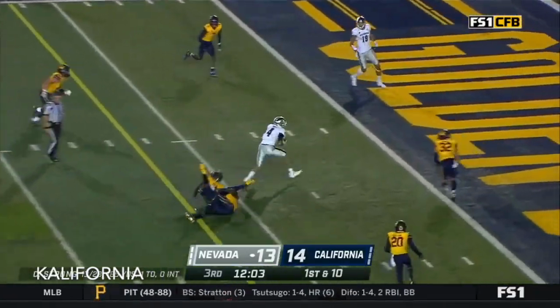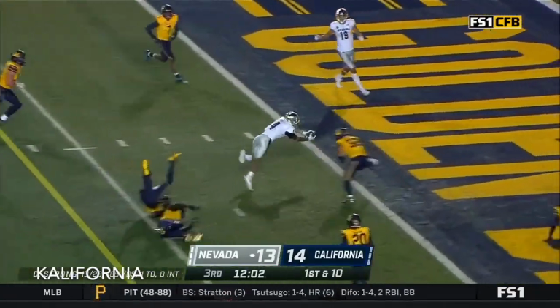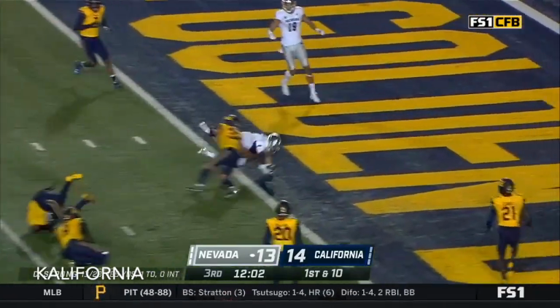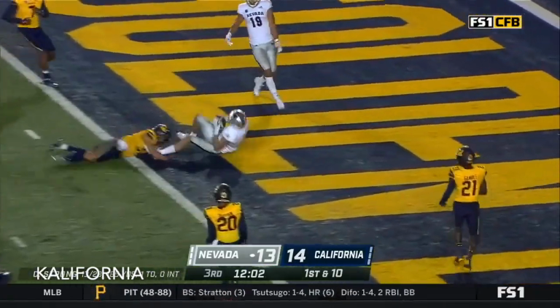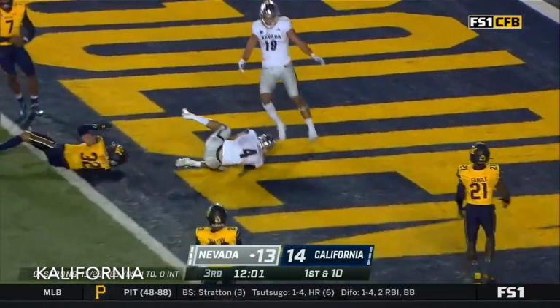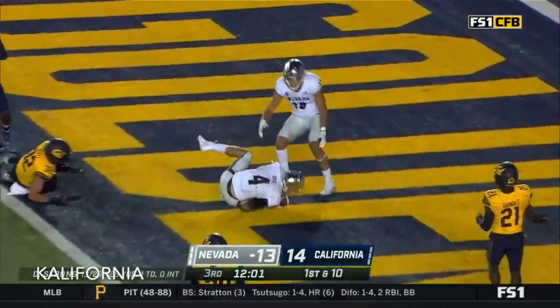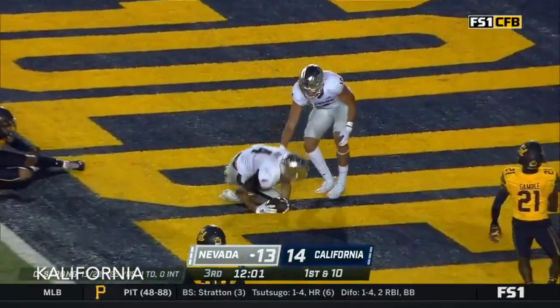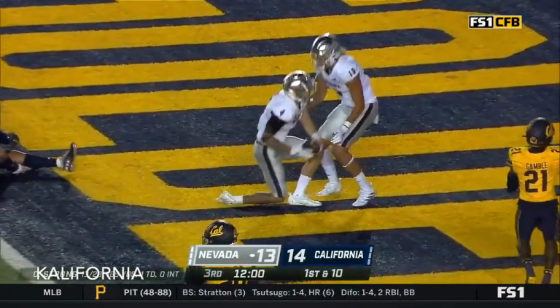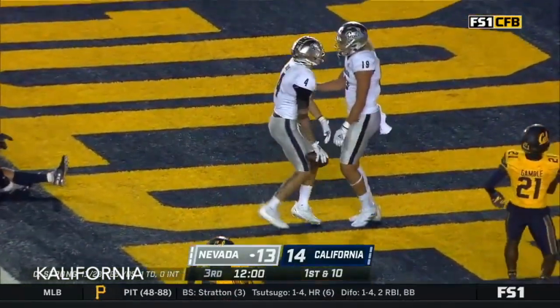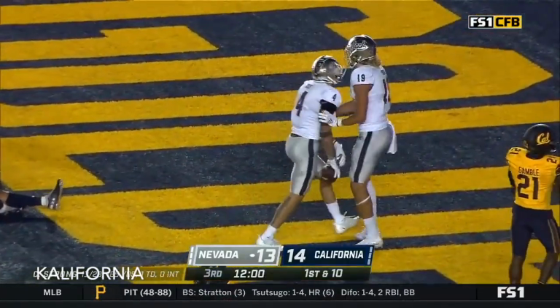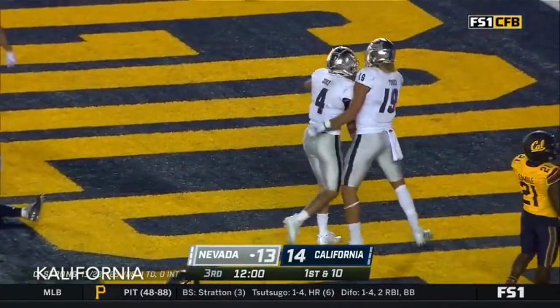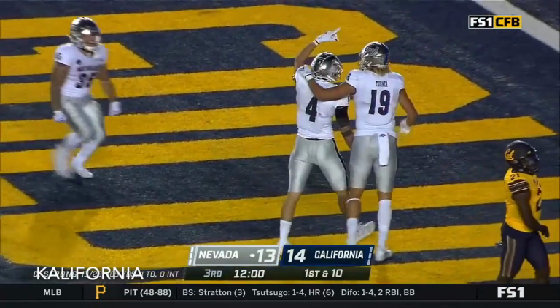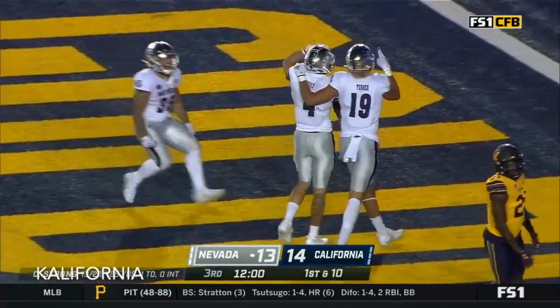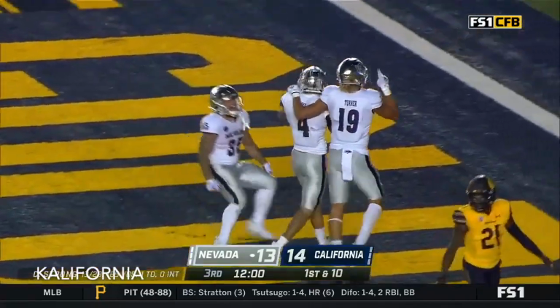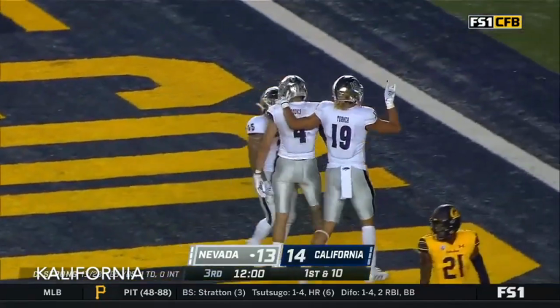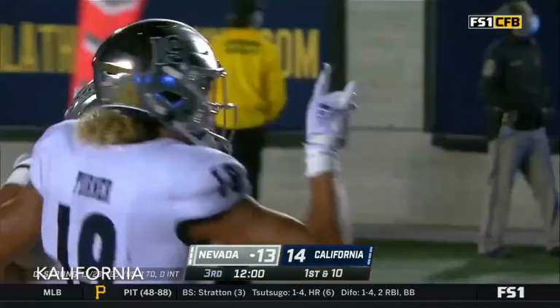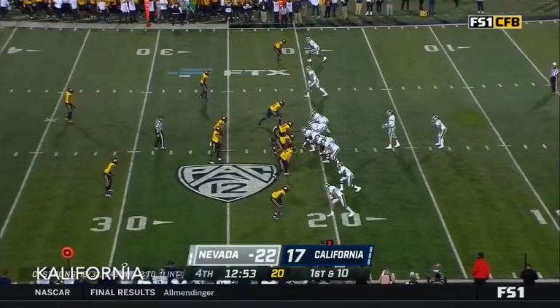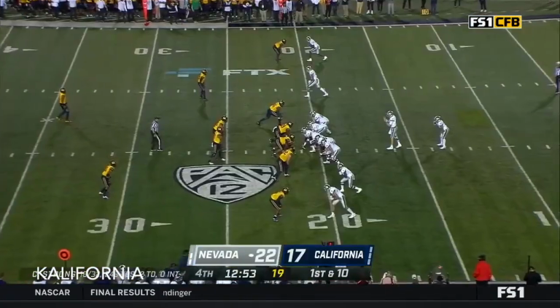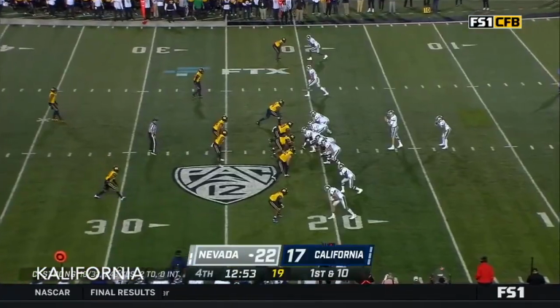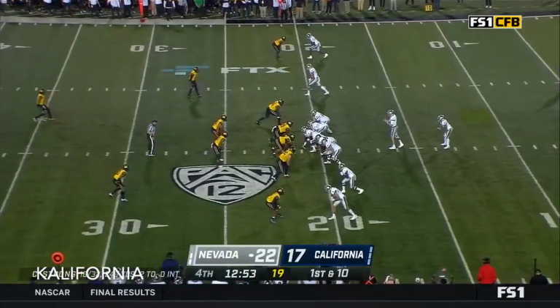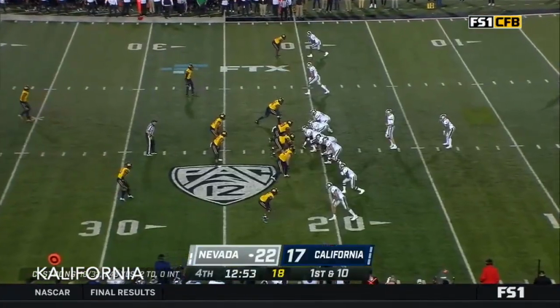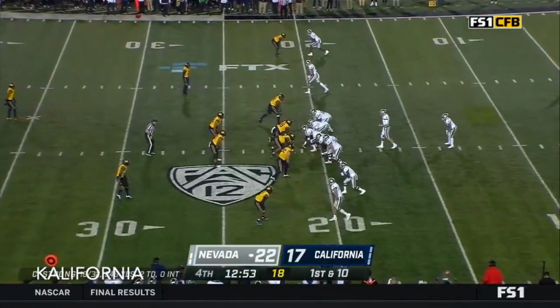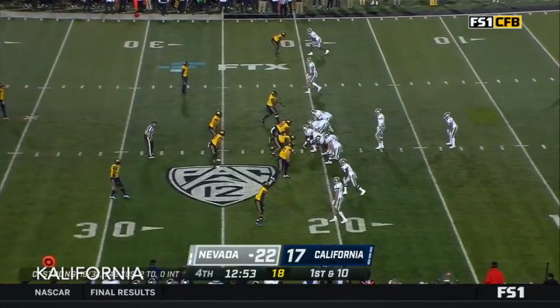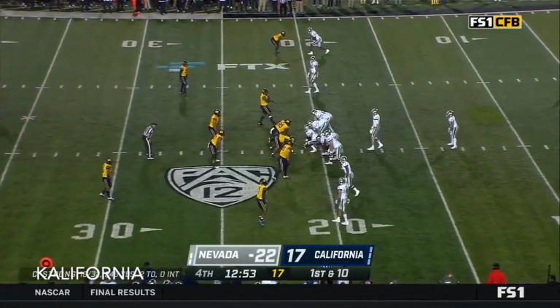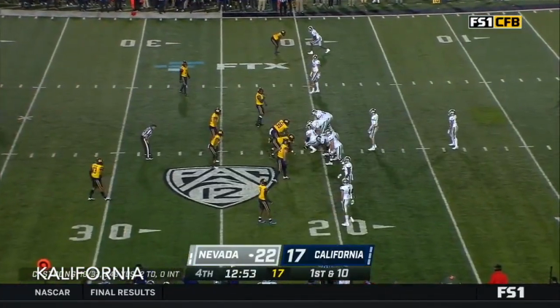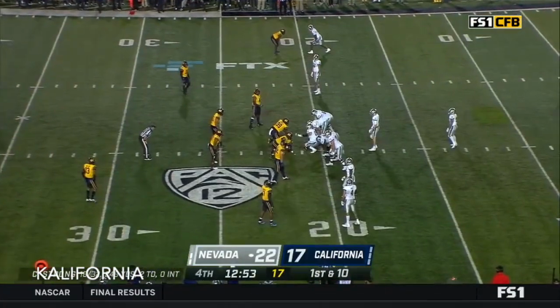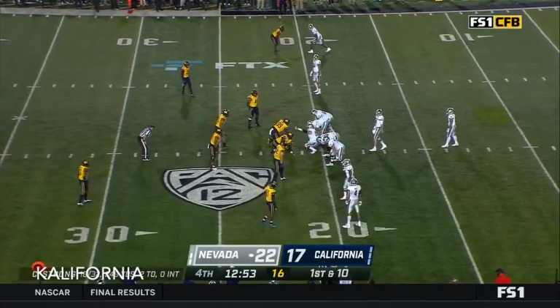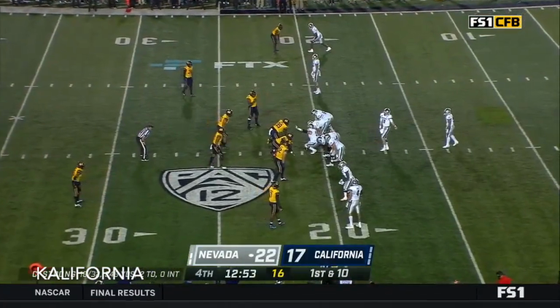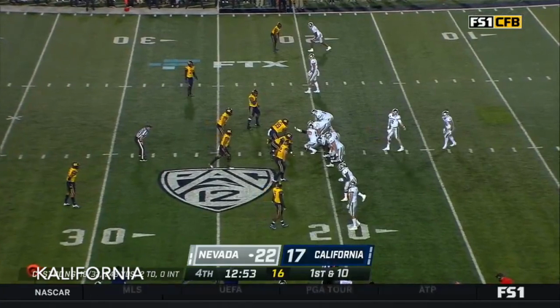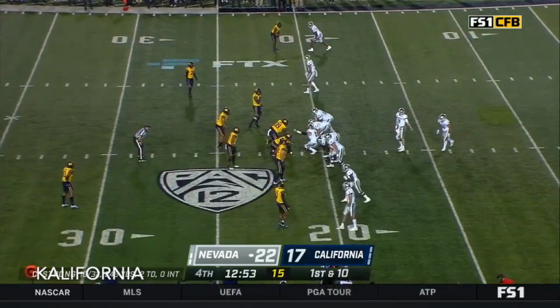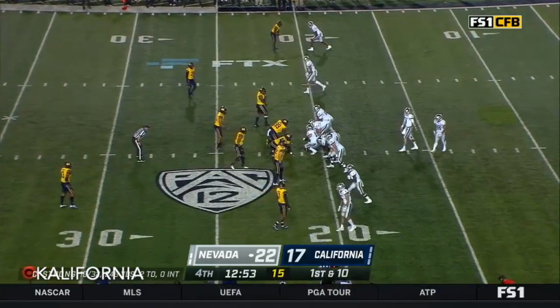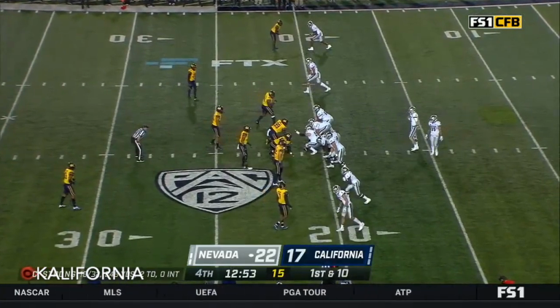And a crossing pattern — Elijah Cooks has his first touchdown of the year. Up by five, fourth quarter on the road in Berkeley.